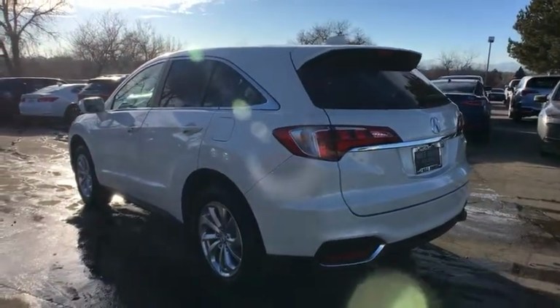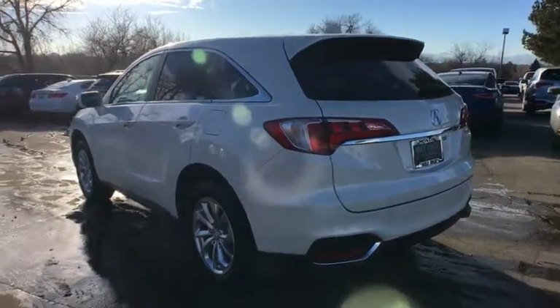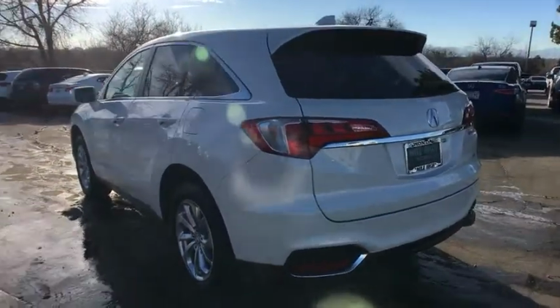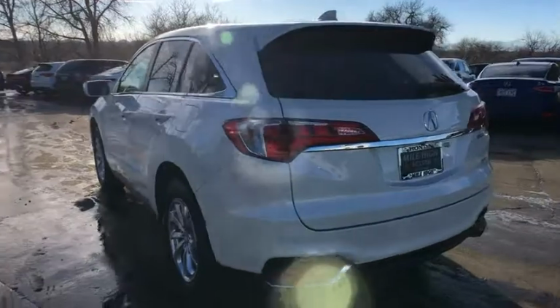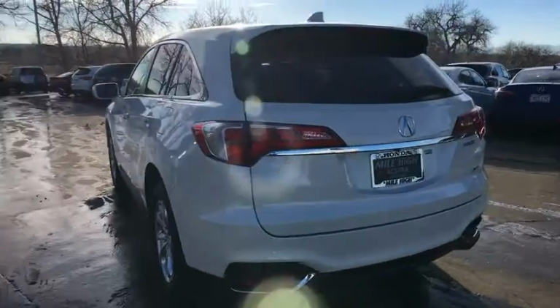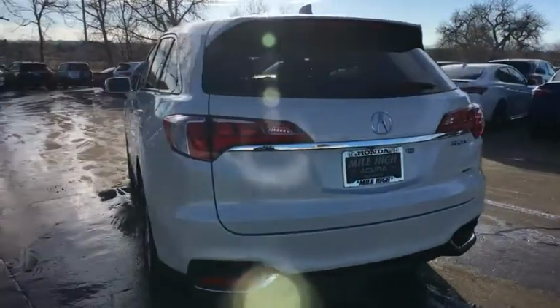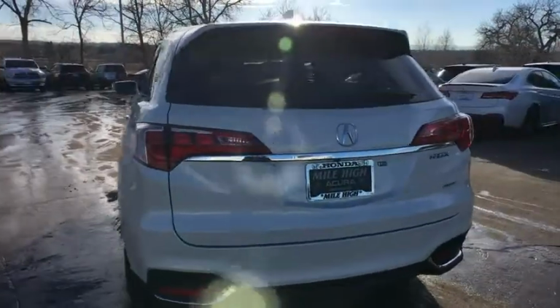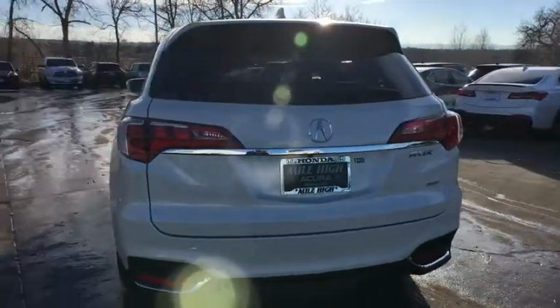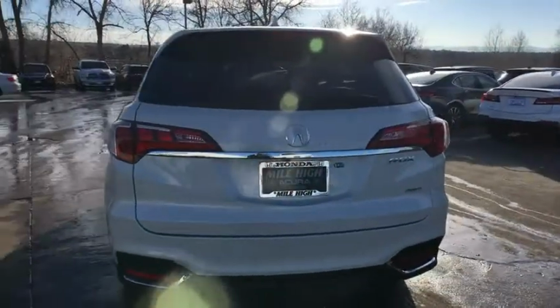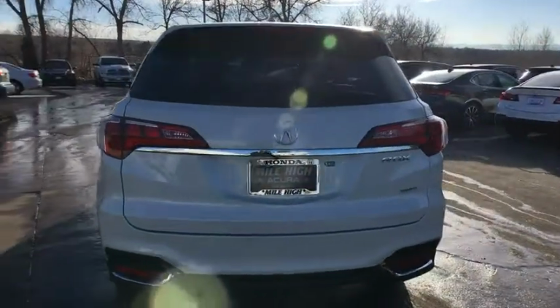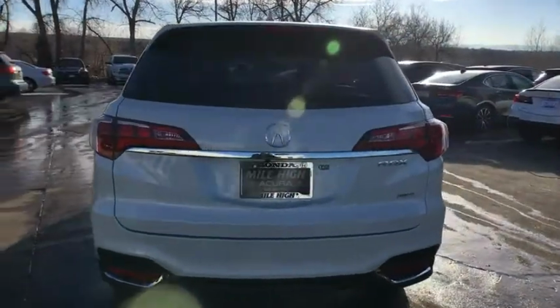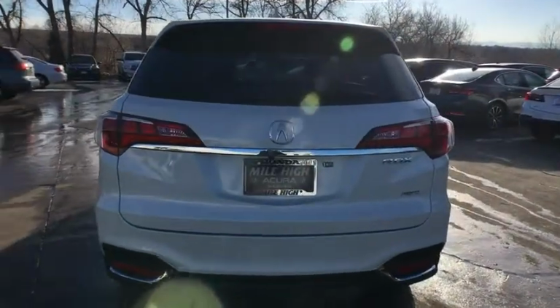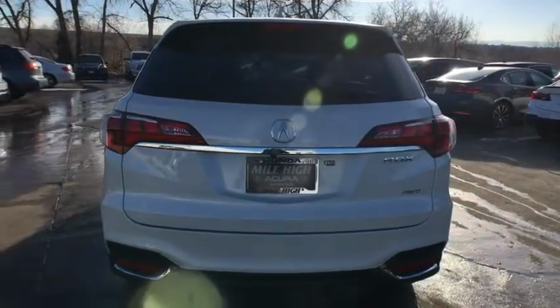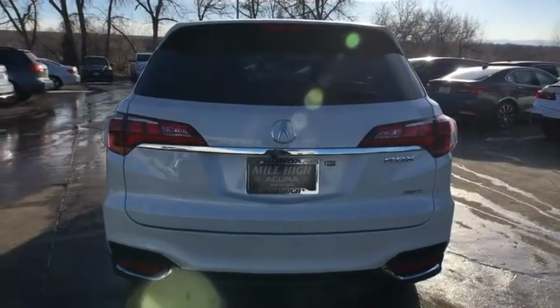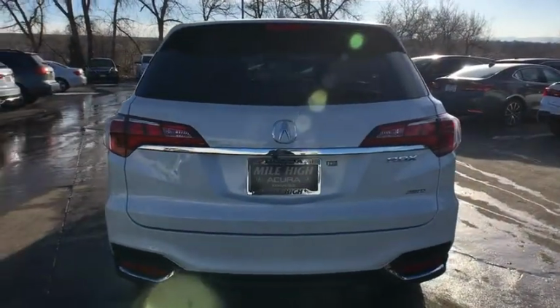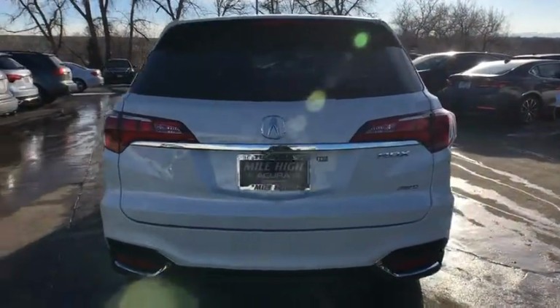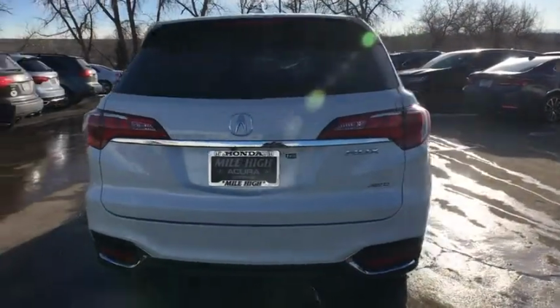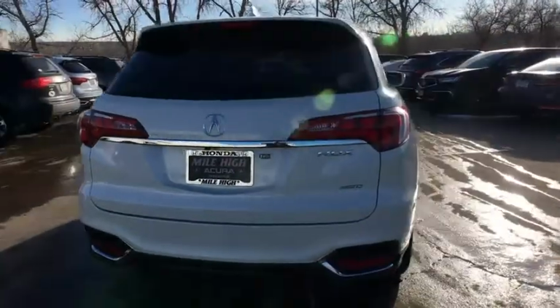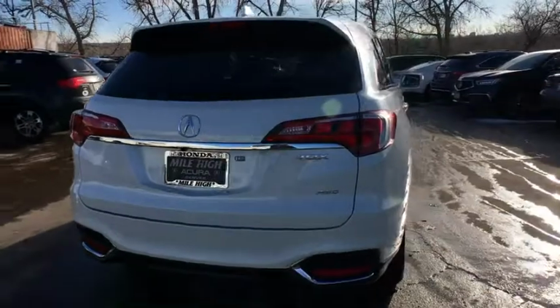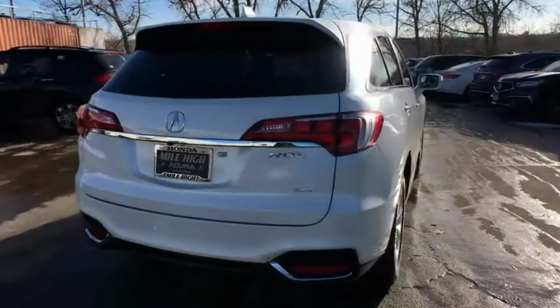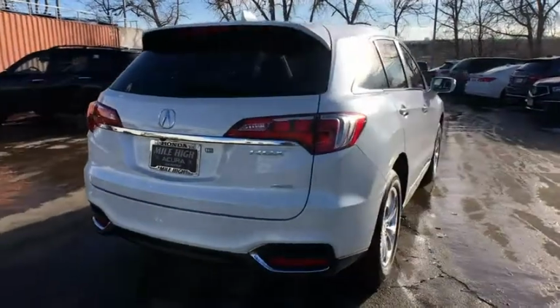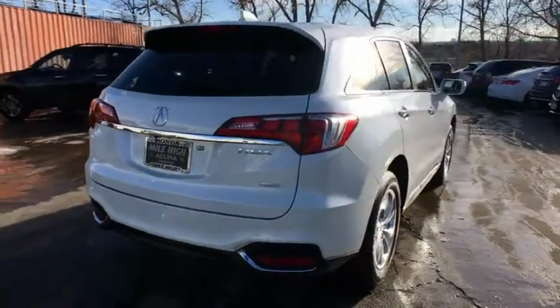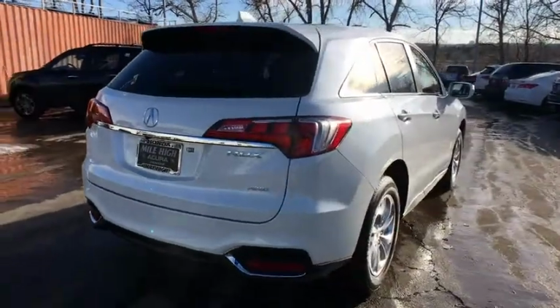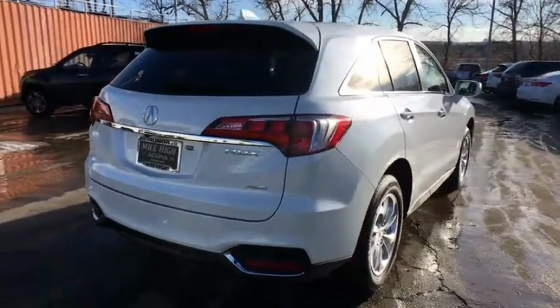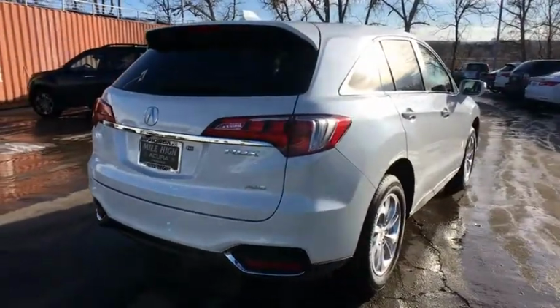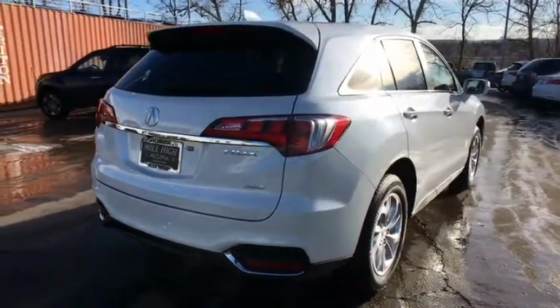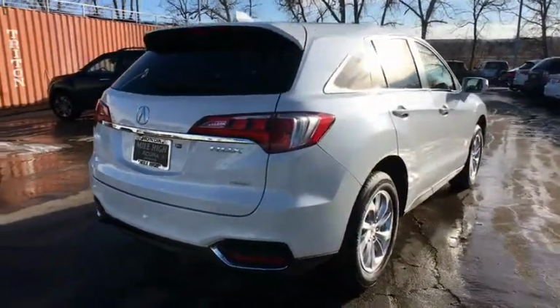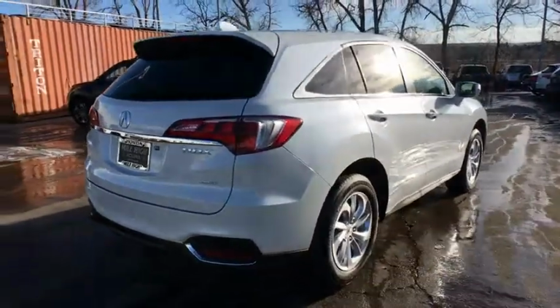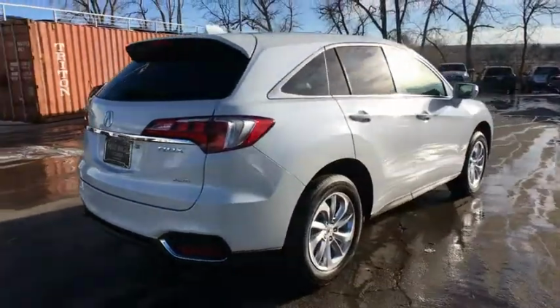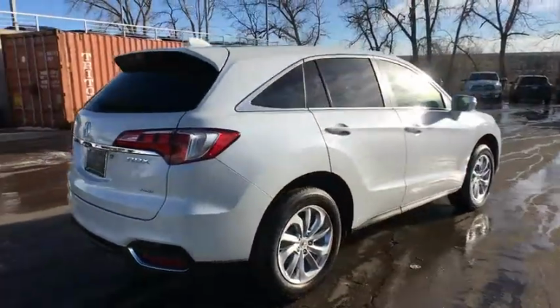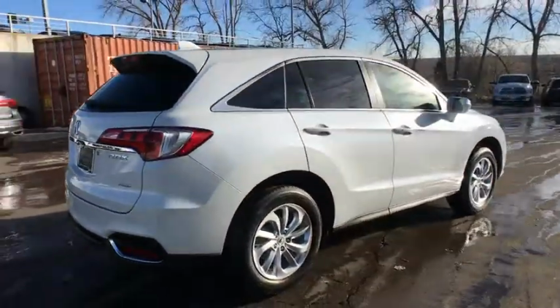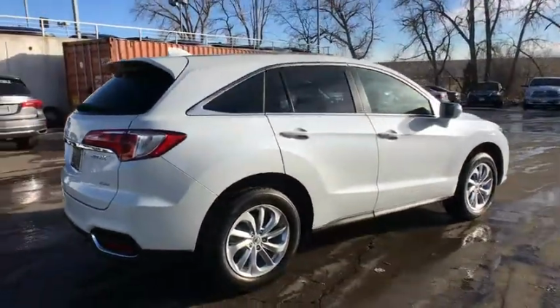Traction control, keyless entry, steering wheel audio controls, power liftgate, all-wheel drive, anti-lock braking system, power passenger seat, stability control, backup camera.